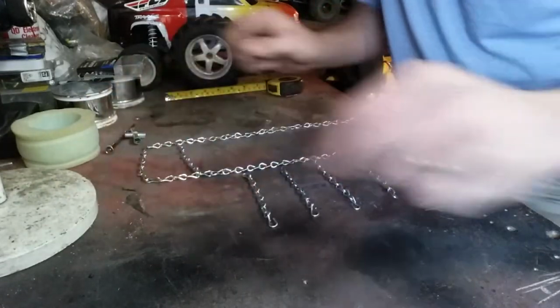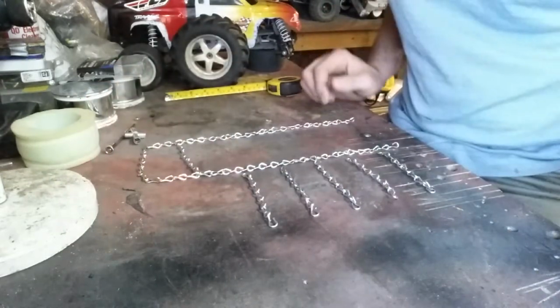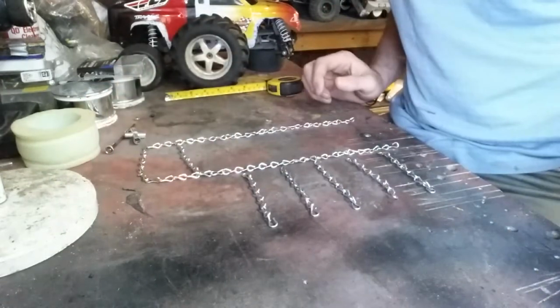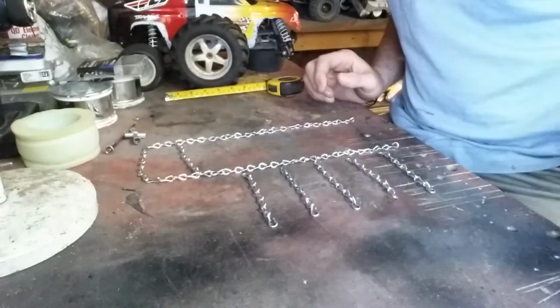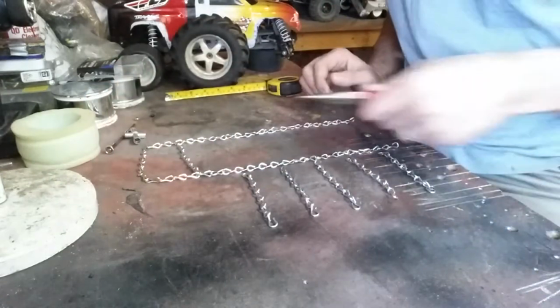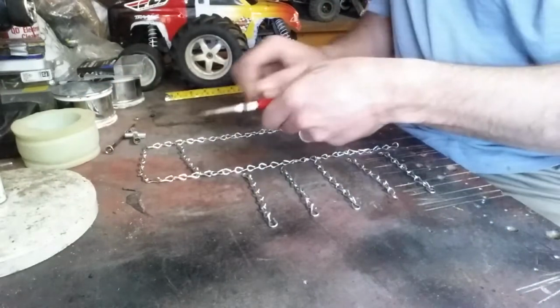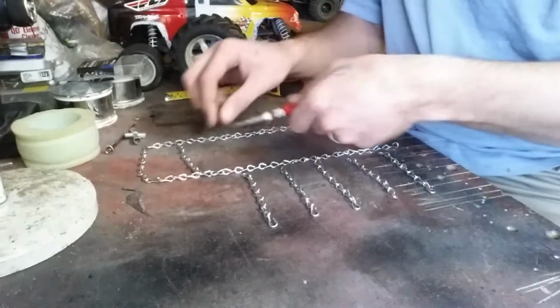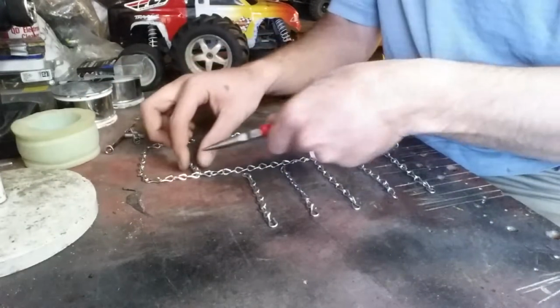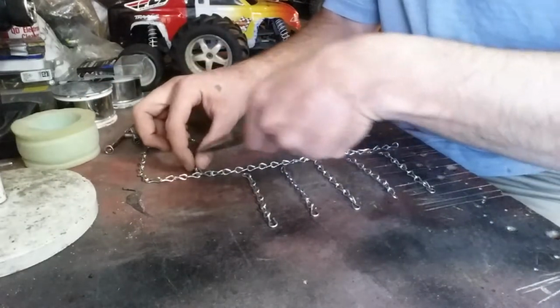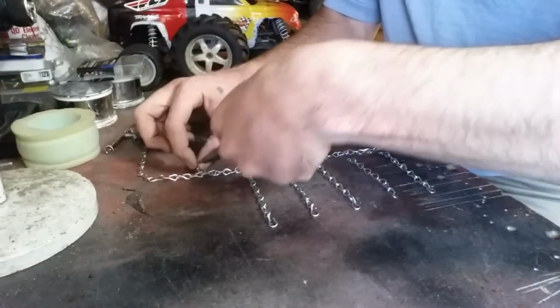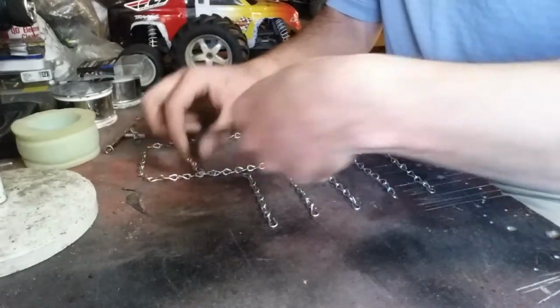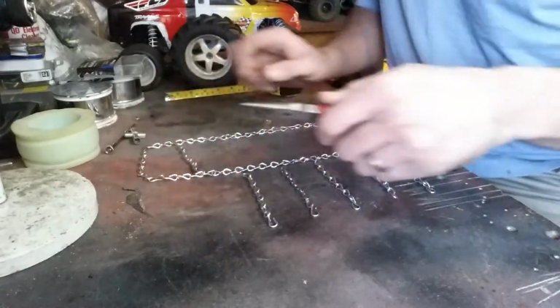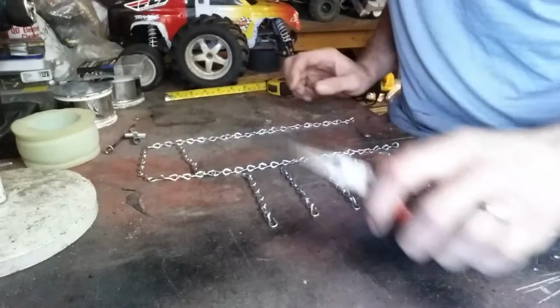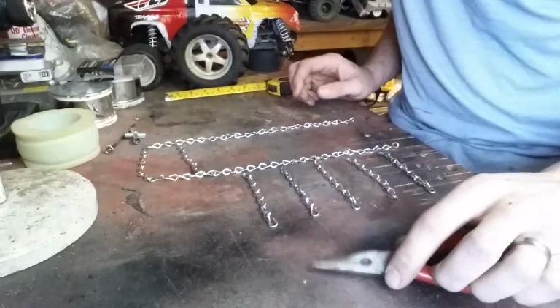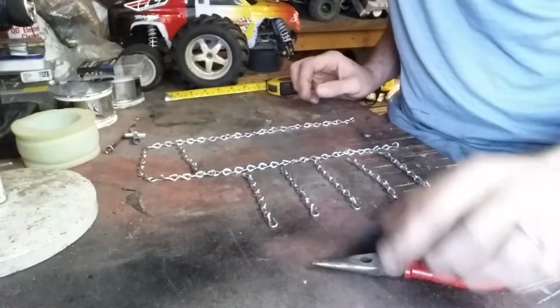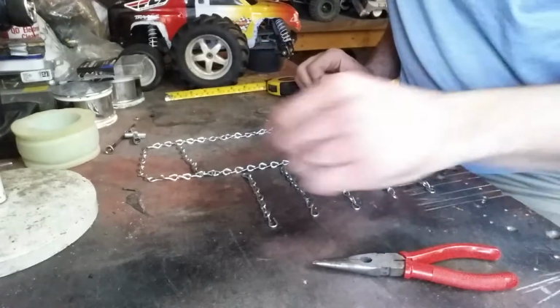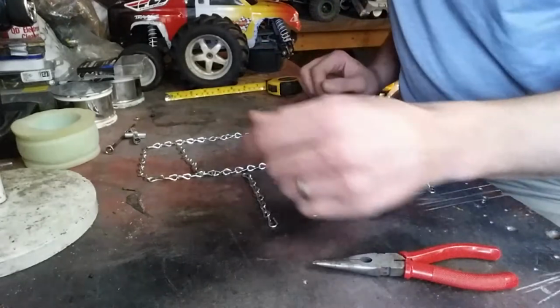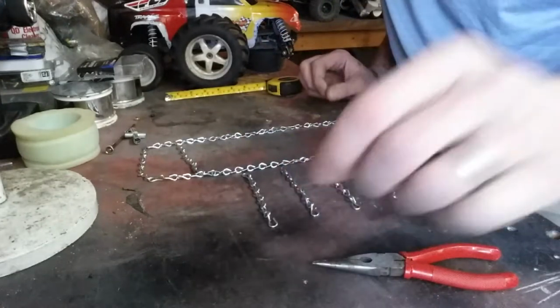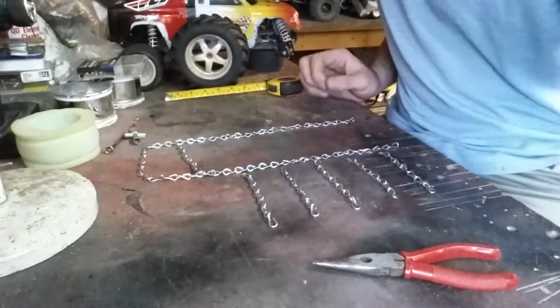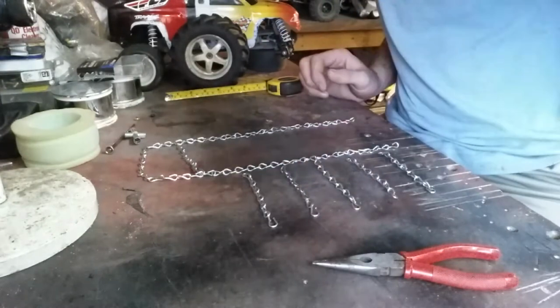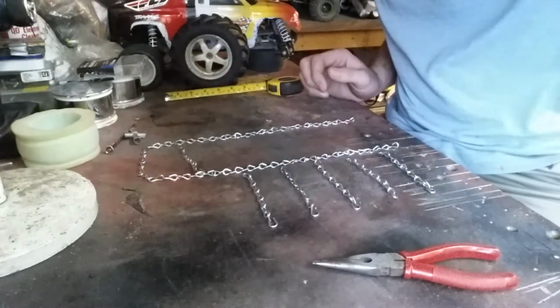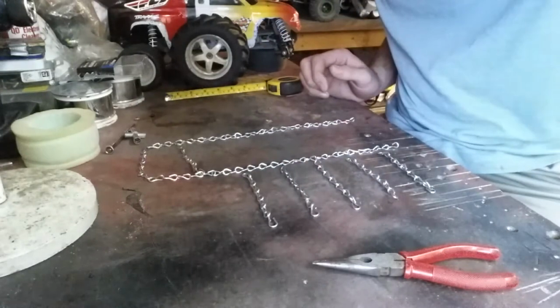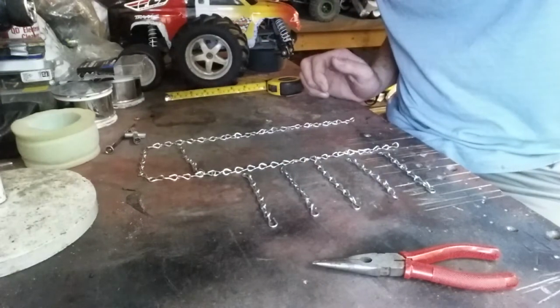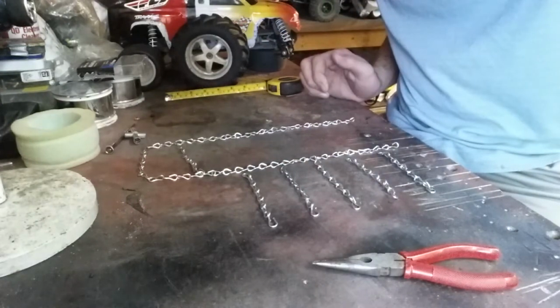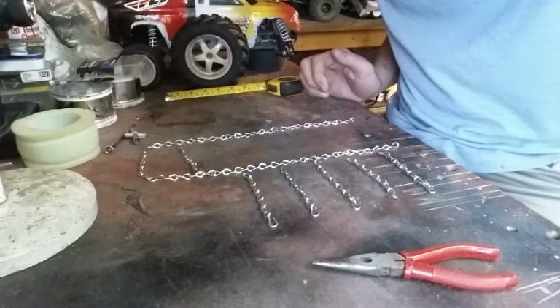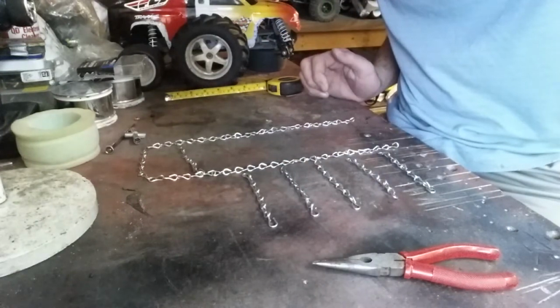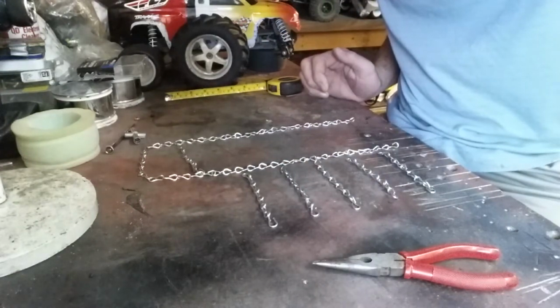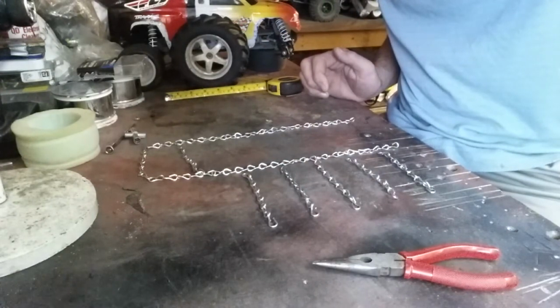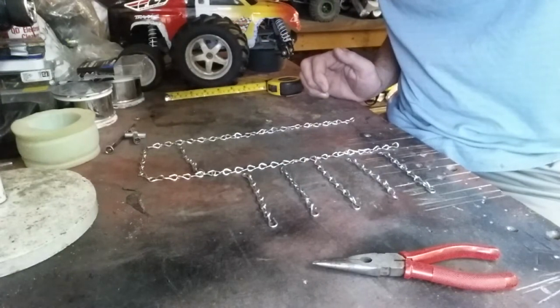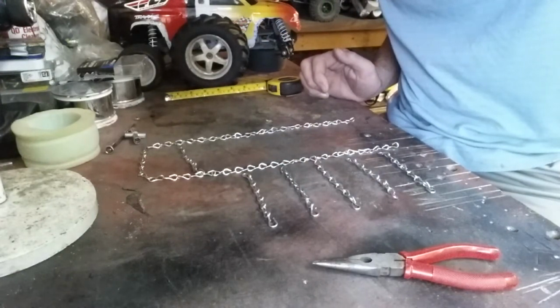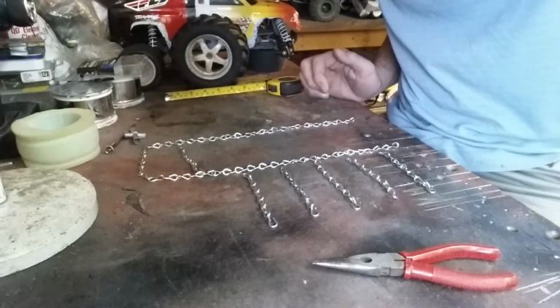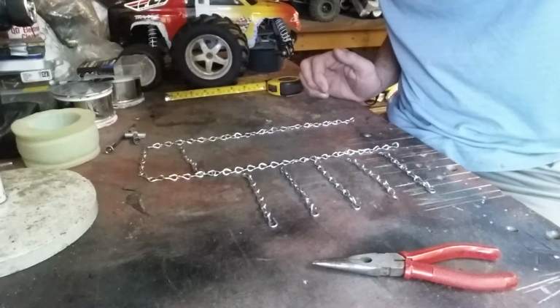Just like that. Then you'll just crimp them up and then you're good to go. I'll finish it off and then I'll show you the finished product.